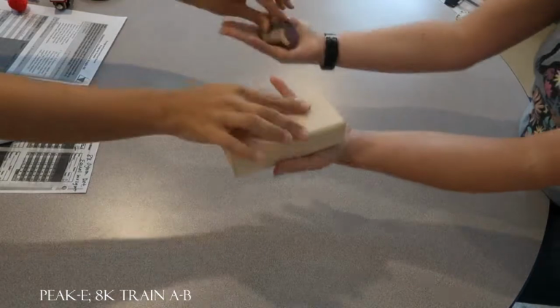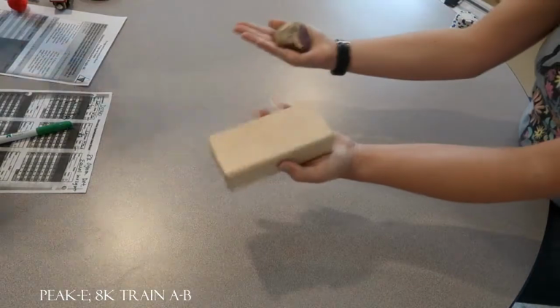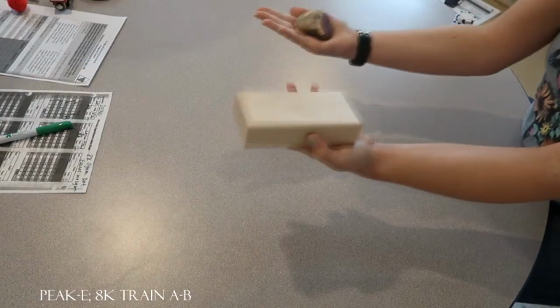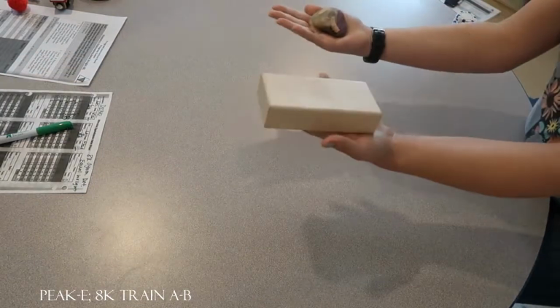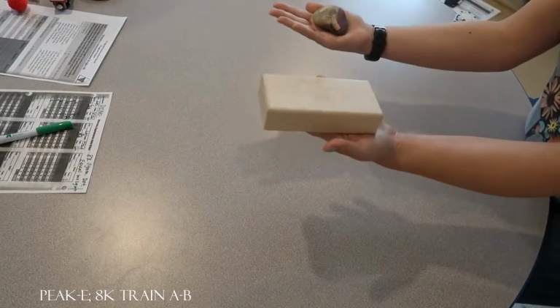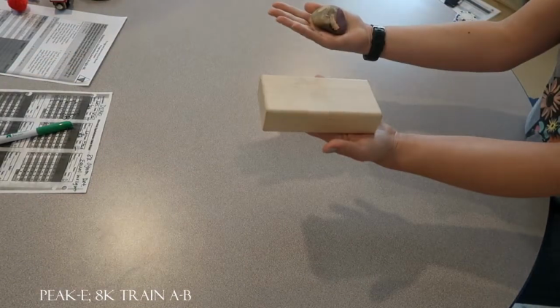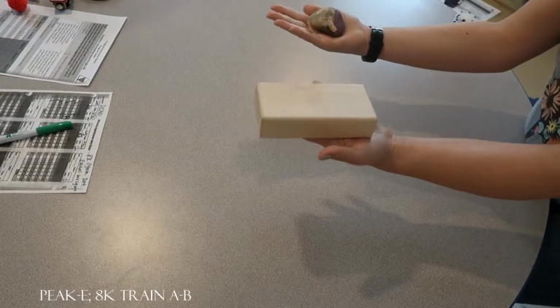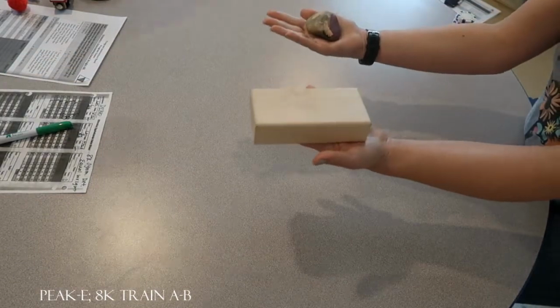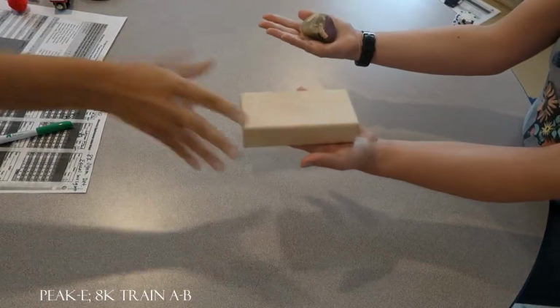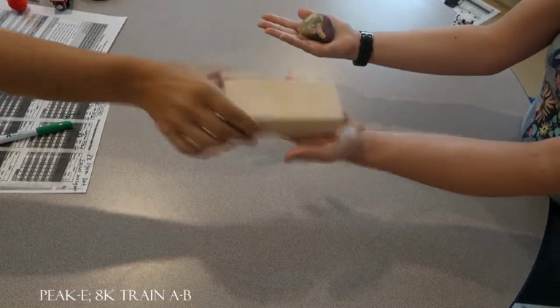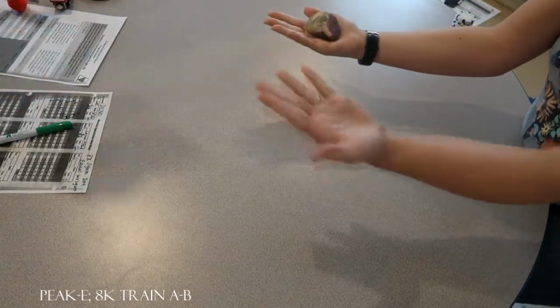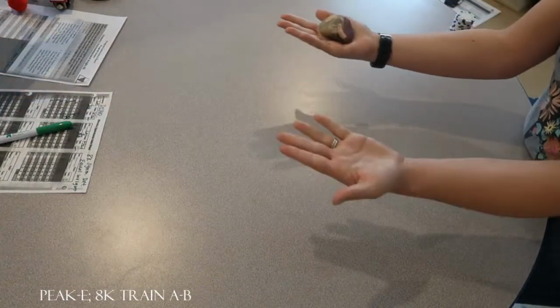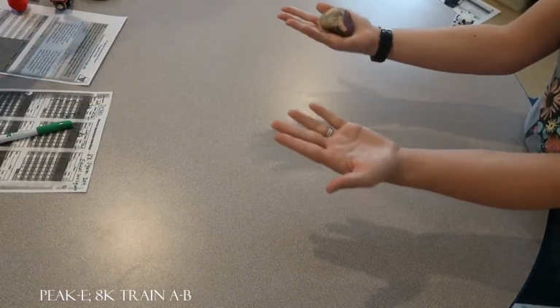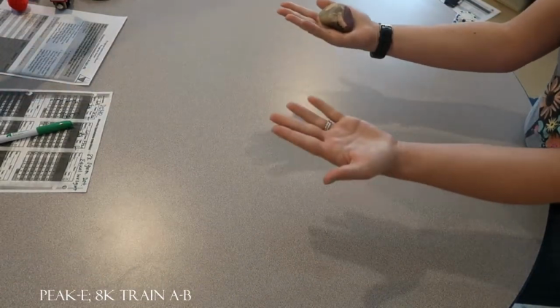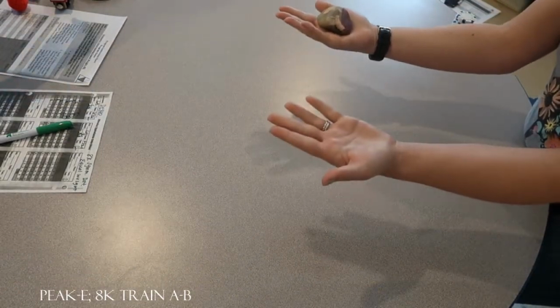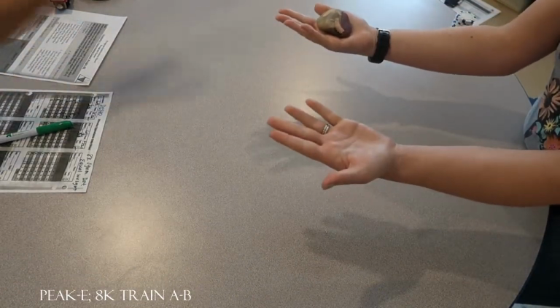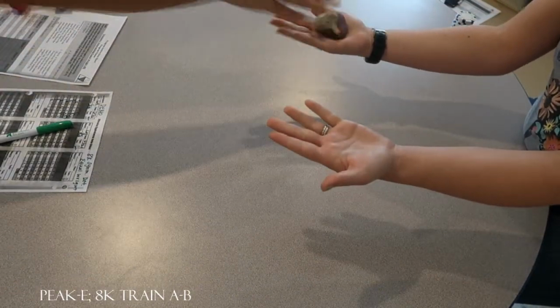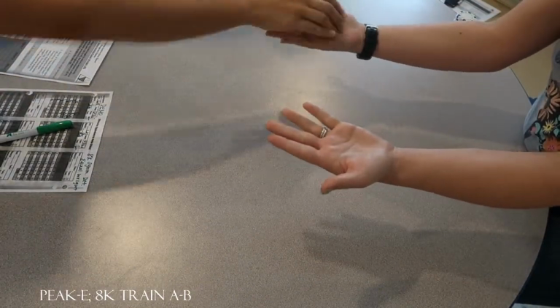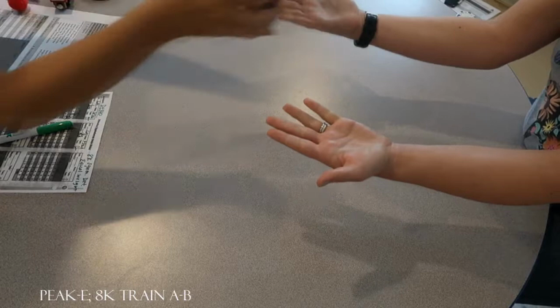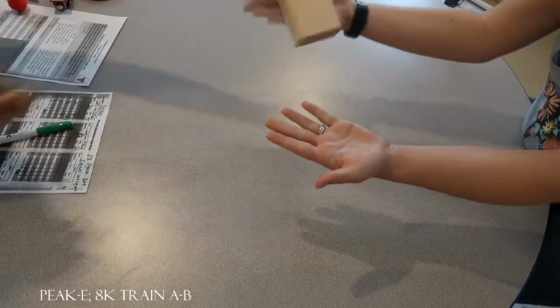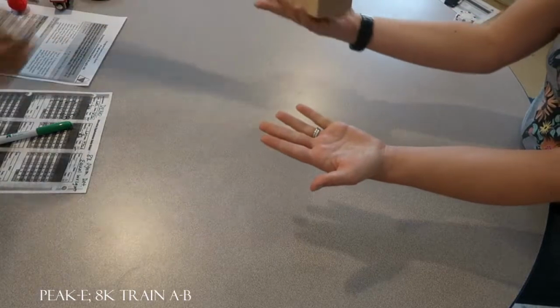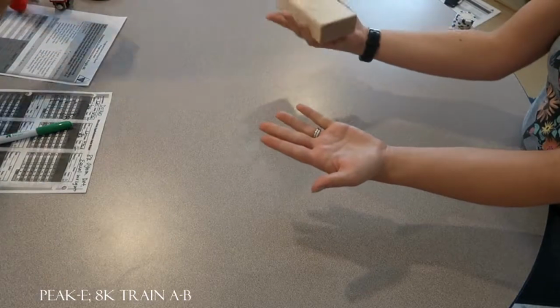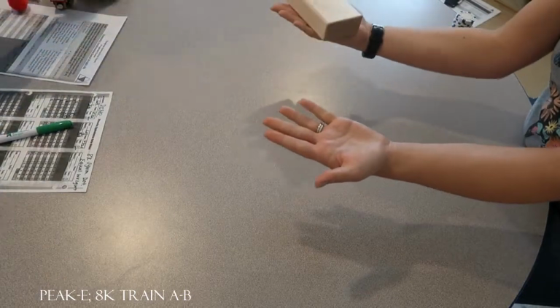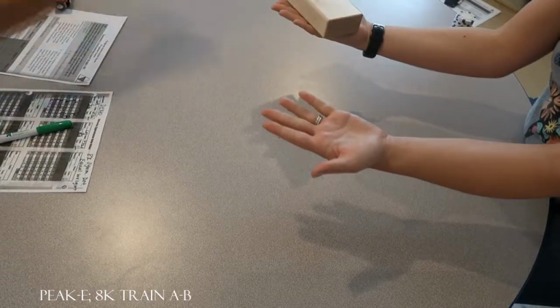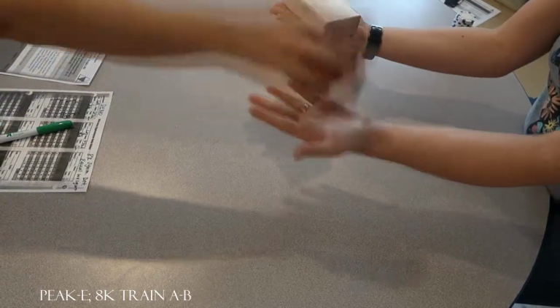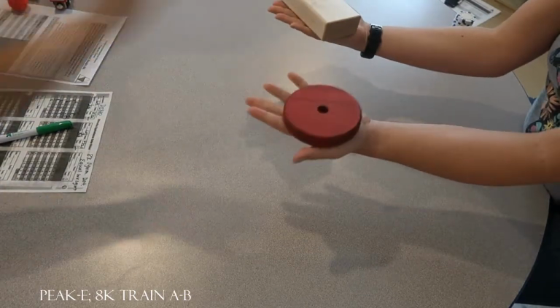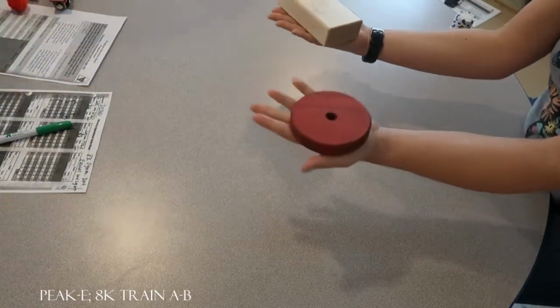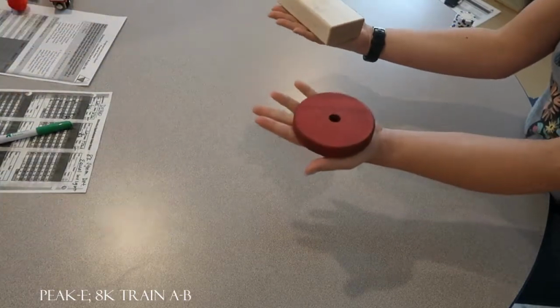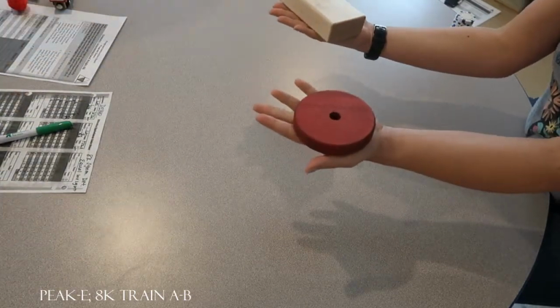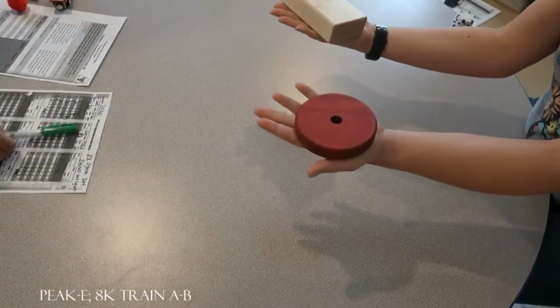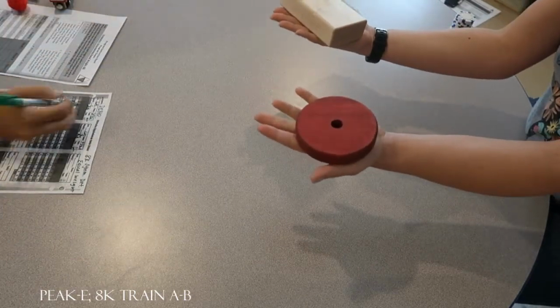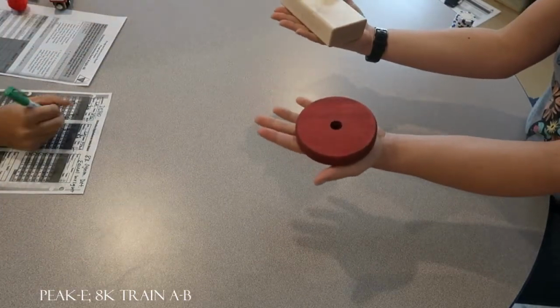Are those the same weight? Yes. Very good. Oops, took the wrong one. Take that one back. Are those the same weight? No. Very good.